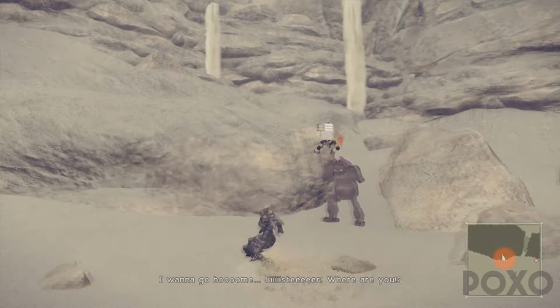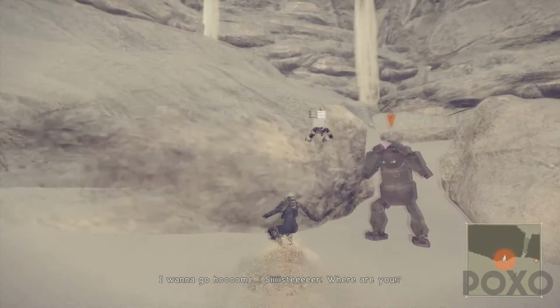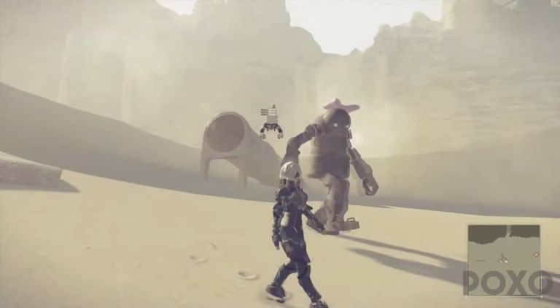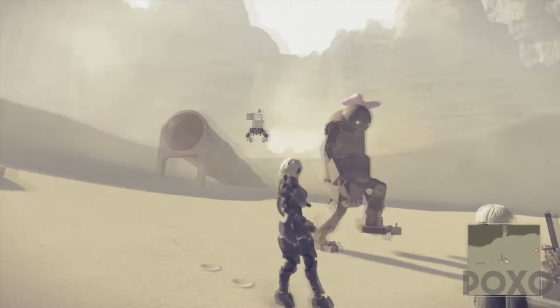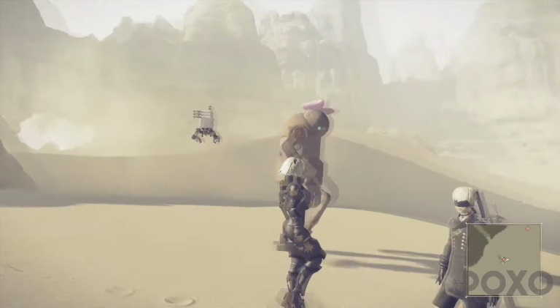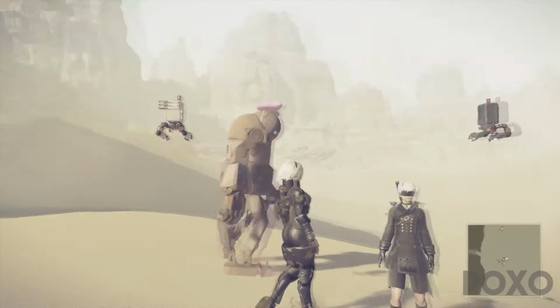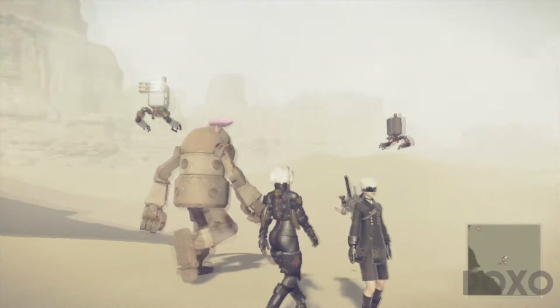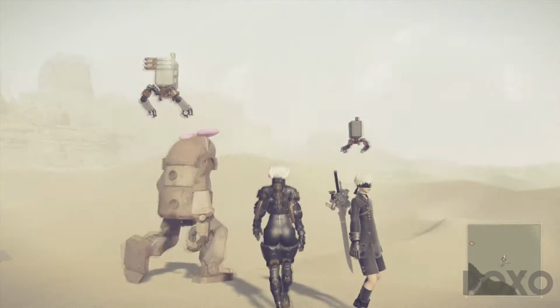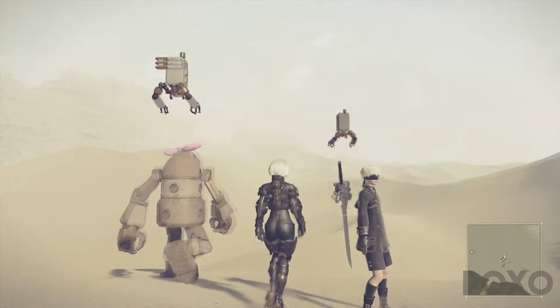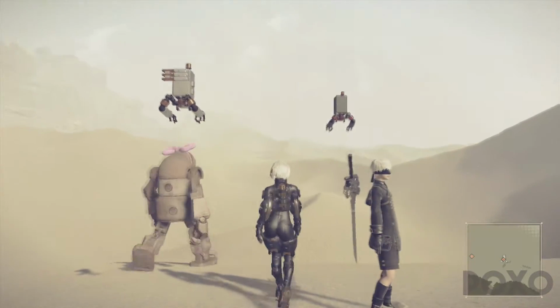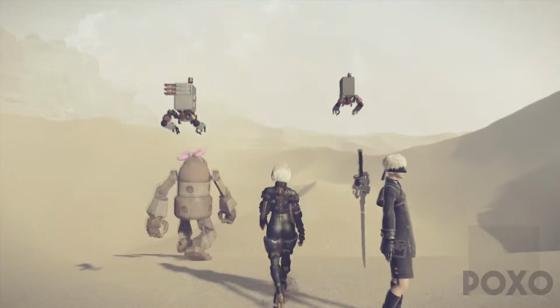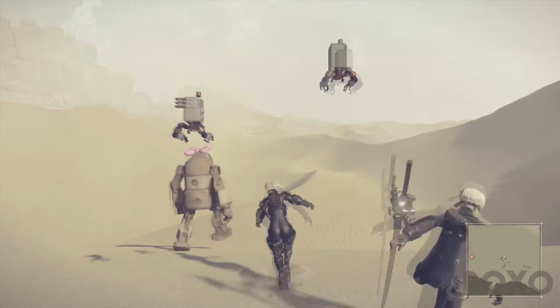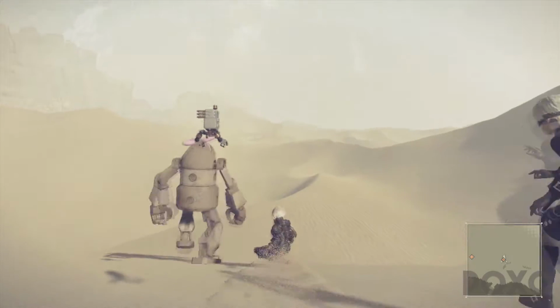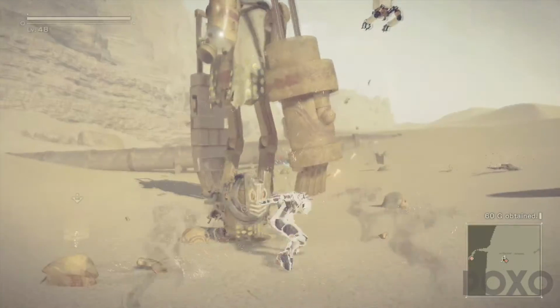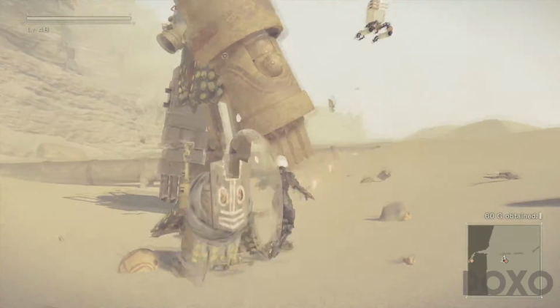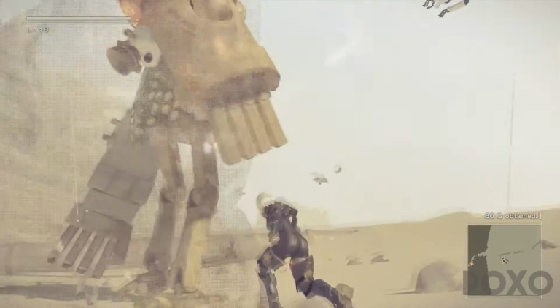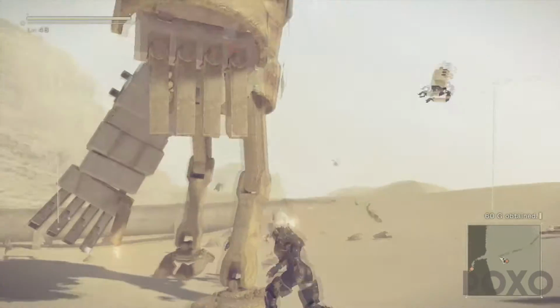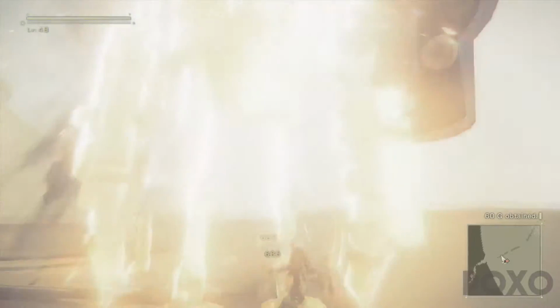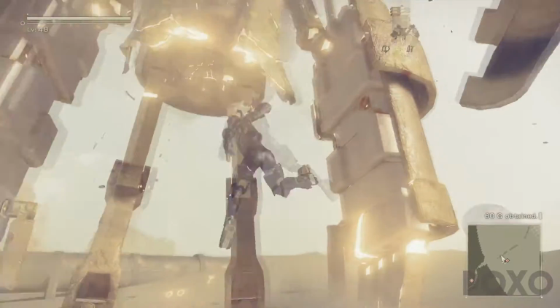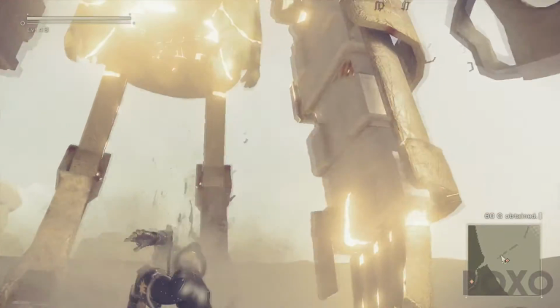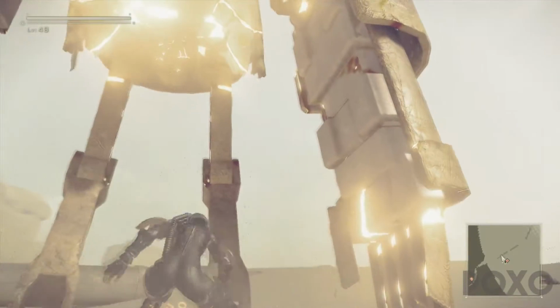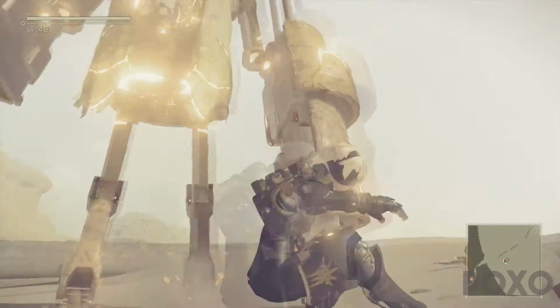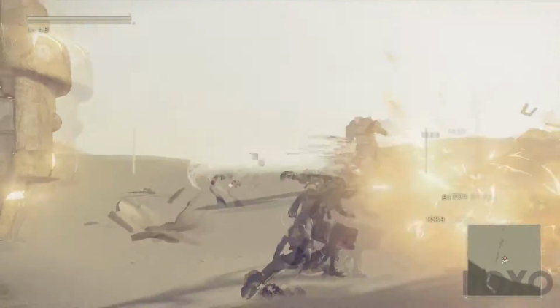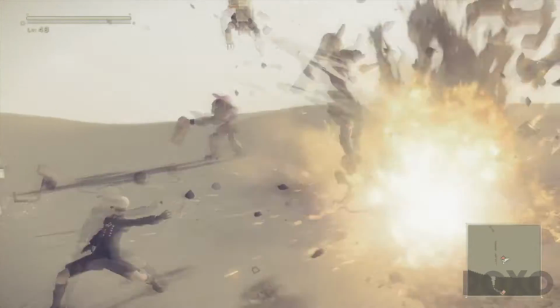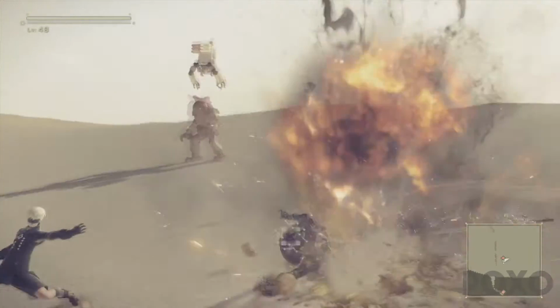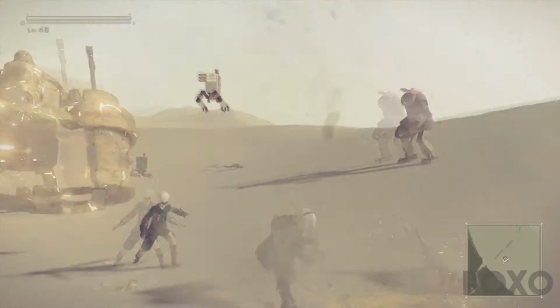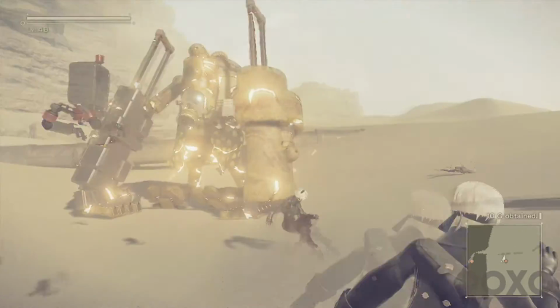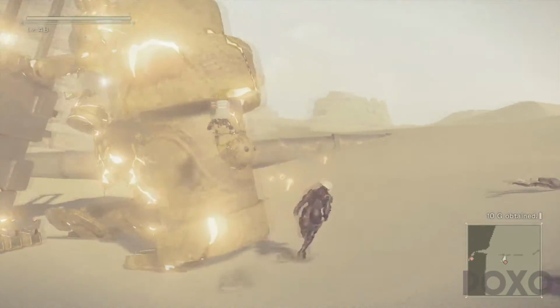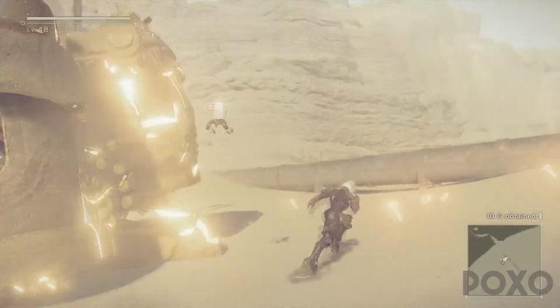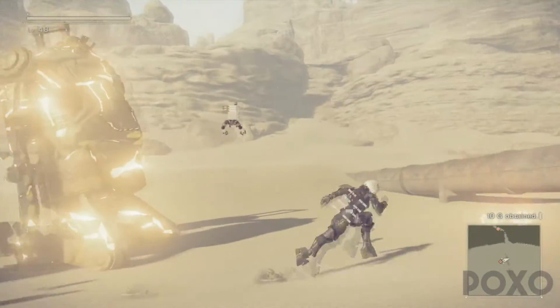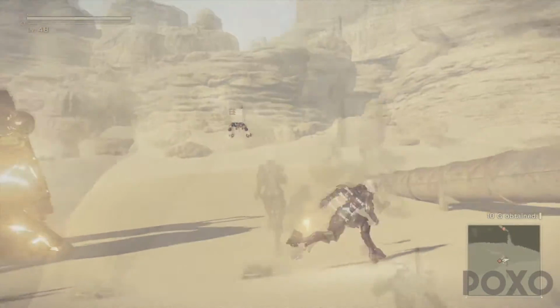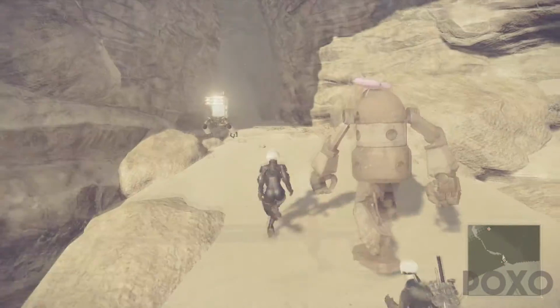Once we speak to her we will need to escort her back to the entrance of the central desert area, and then she'll make her way back by herself from there on to the village. All we need to do in this process is not get too far away from her and fight off a few odd enemies that appear on the way, which should be no problem whatsoever, especially if you're doing this early on in the game.